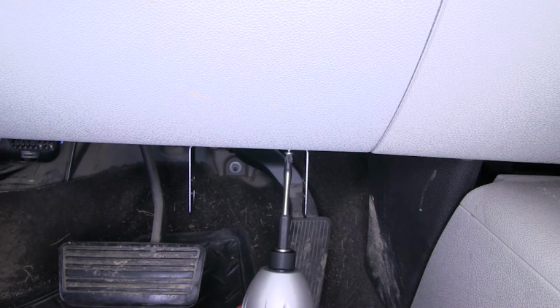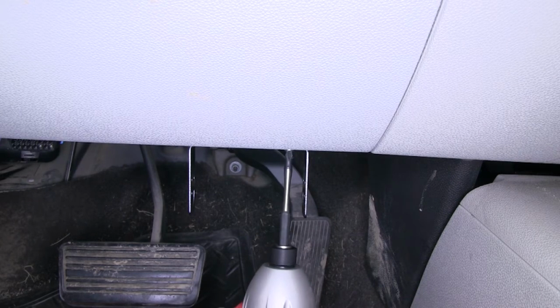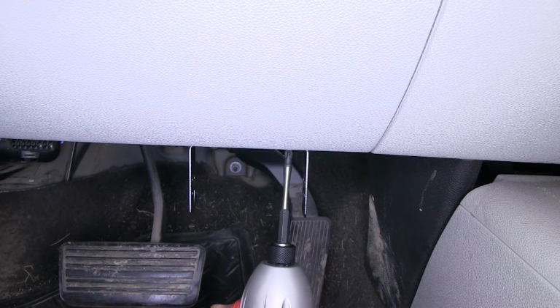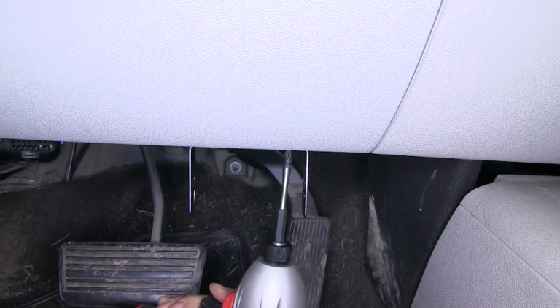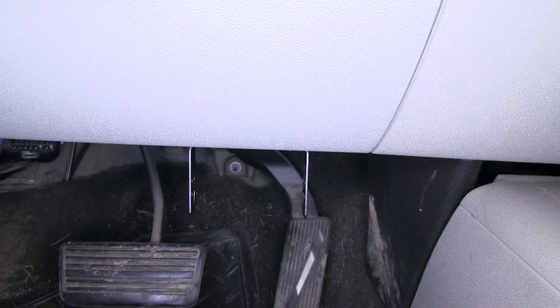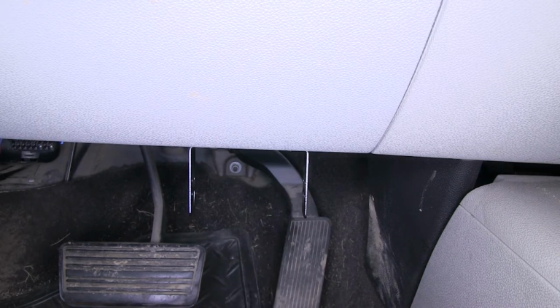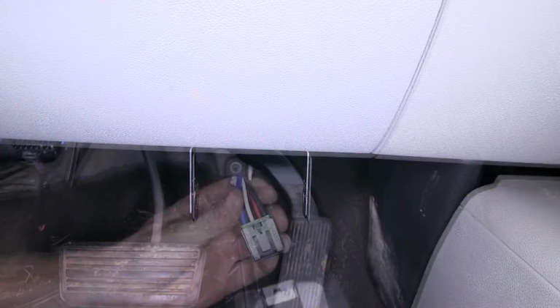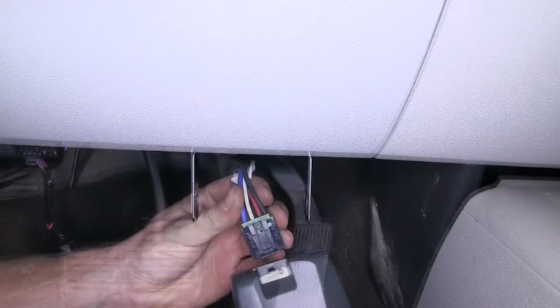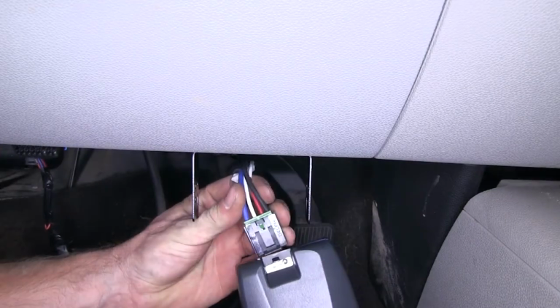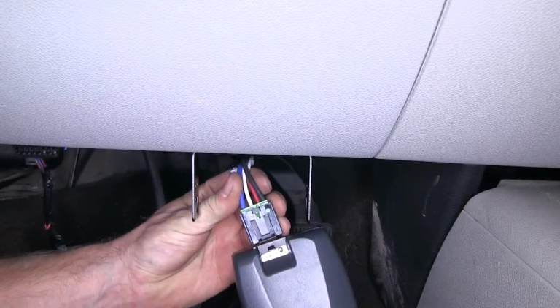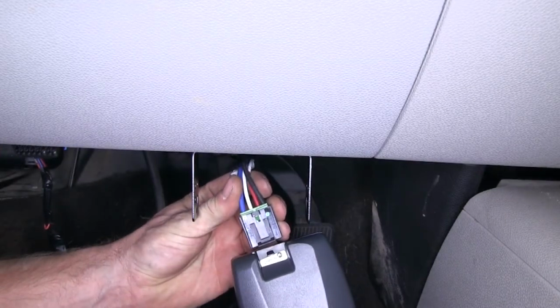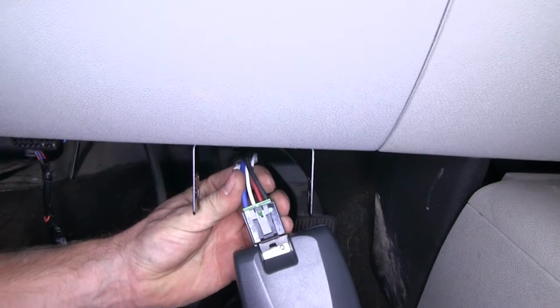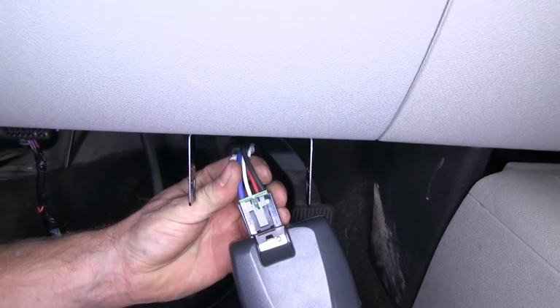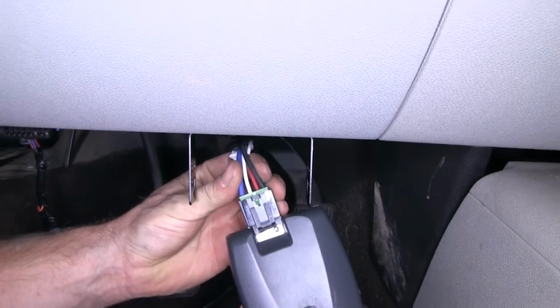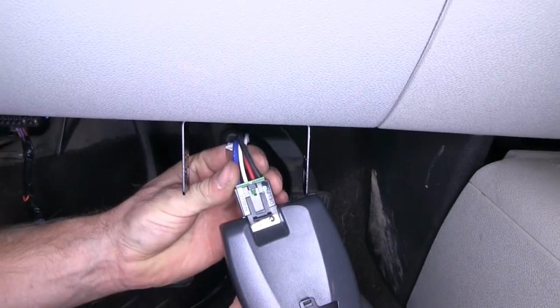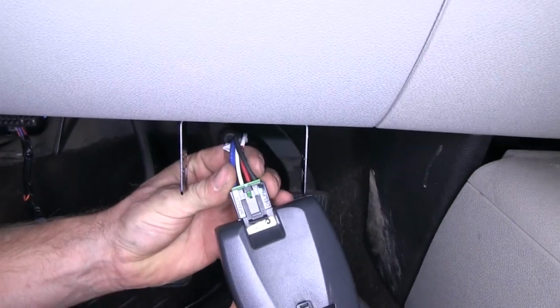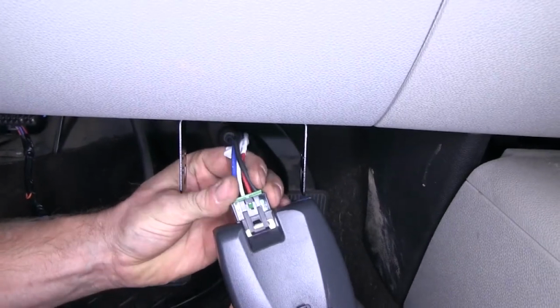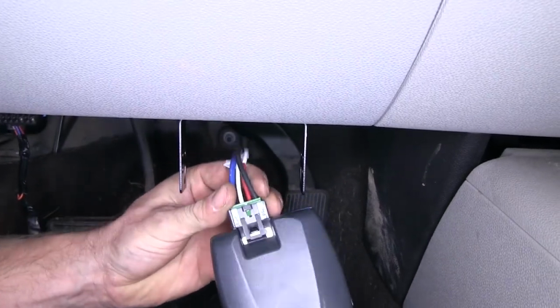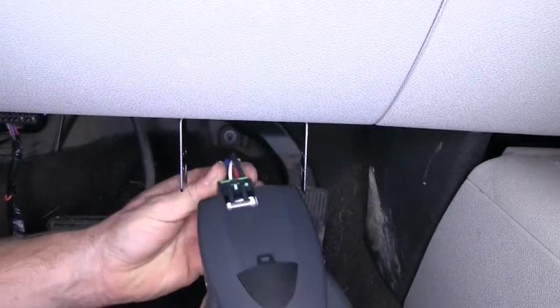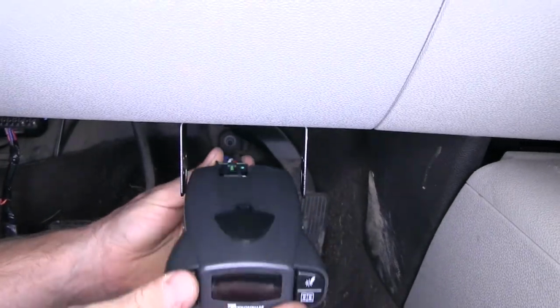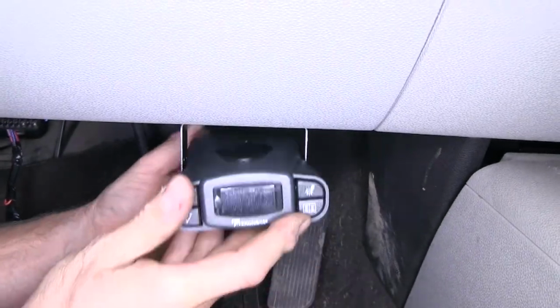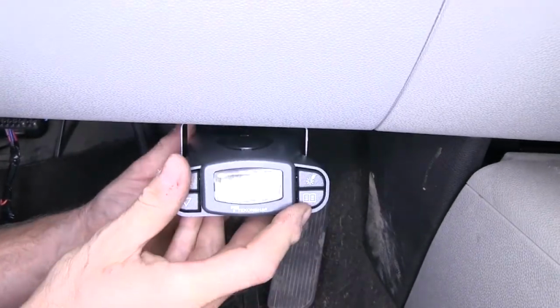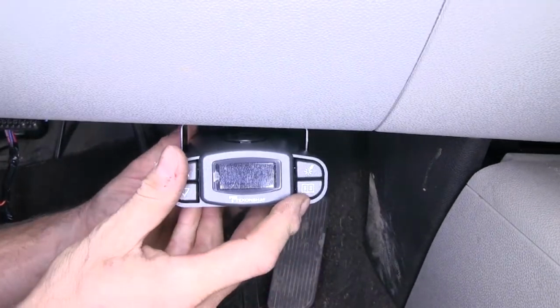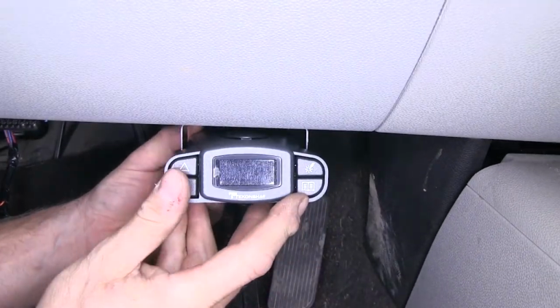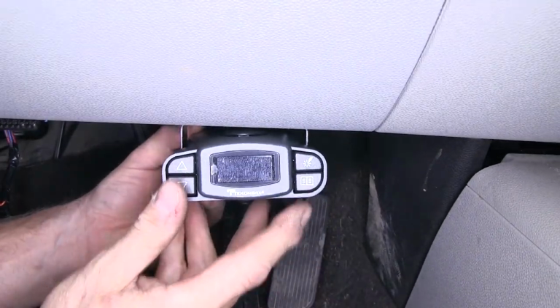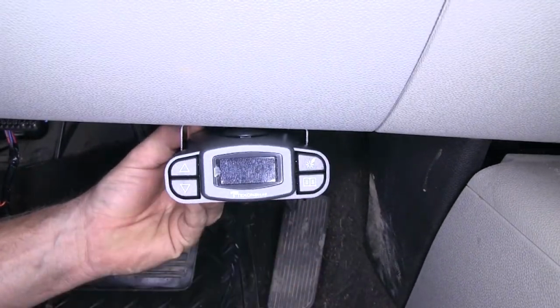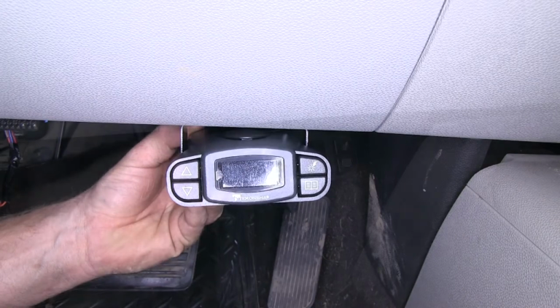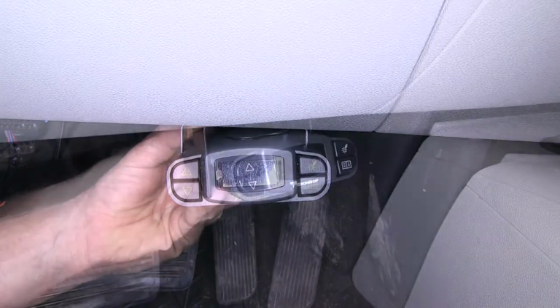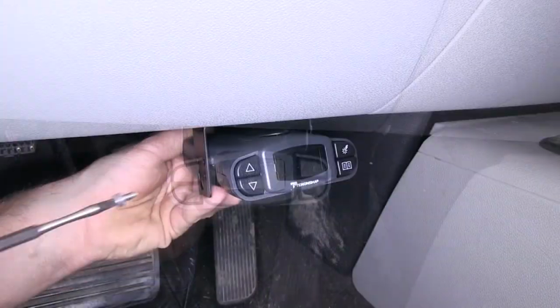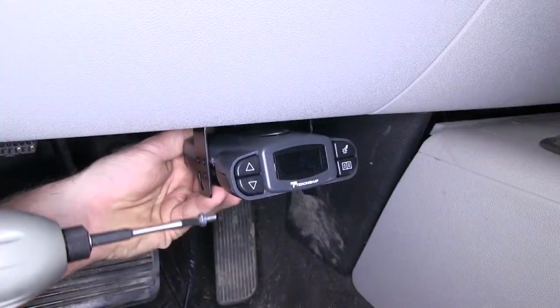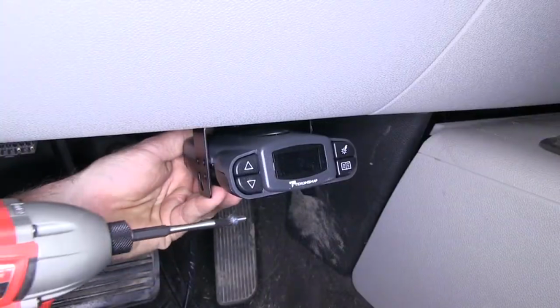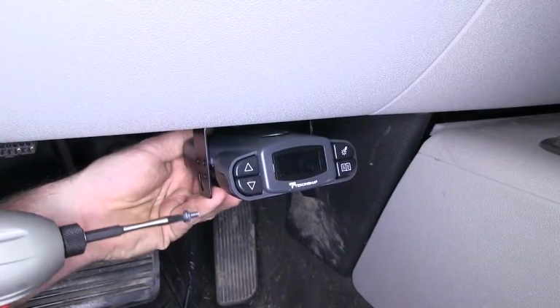Once we have it fastened in place, we can go ahead and take our wire harness for our brake controller and plug it into the back of the brake controller. Then we'll take the two machine screws and attach them from the brake controller to the bracket.